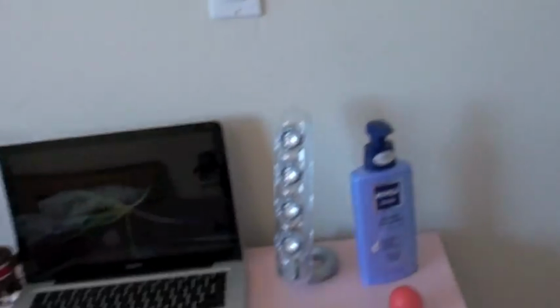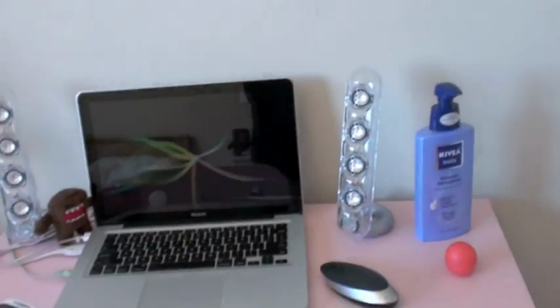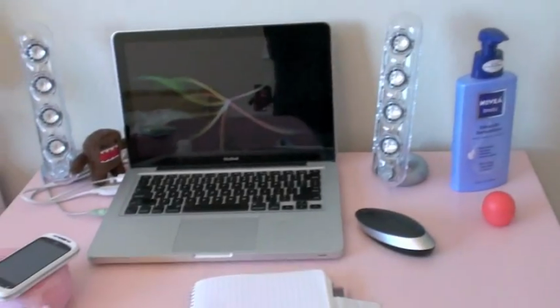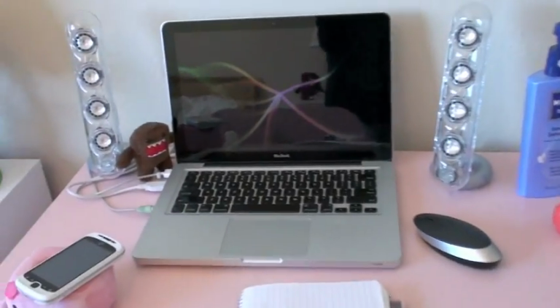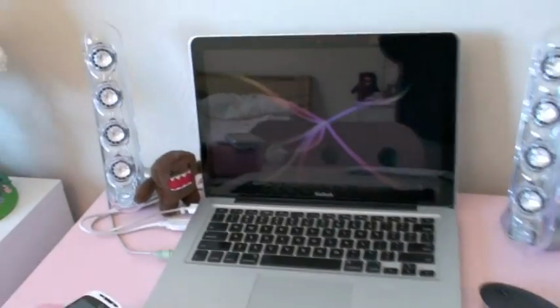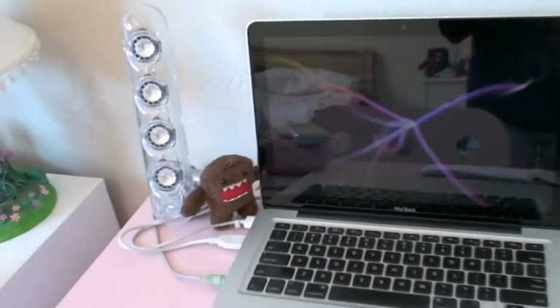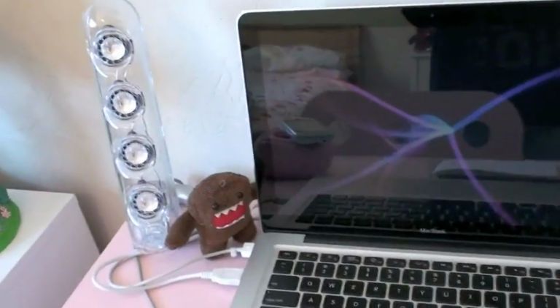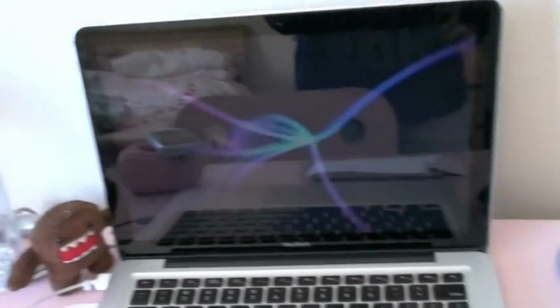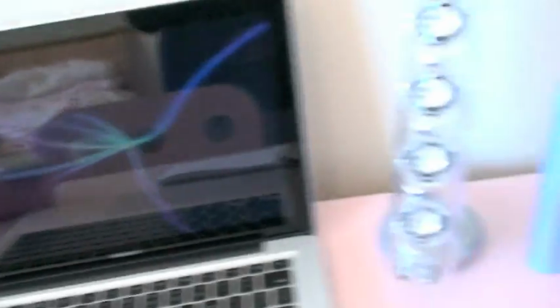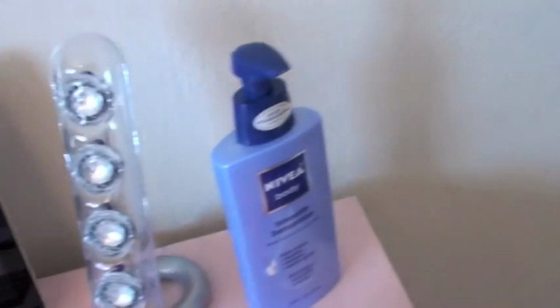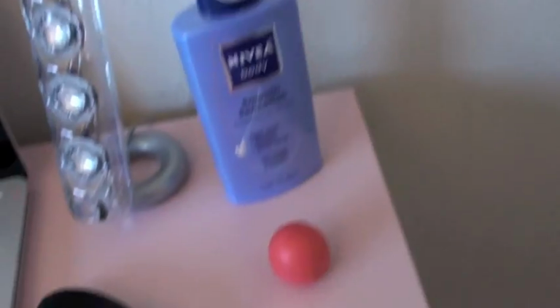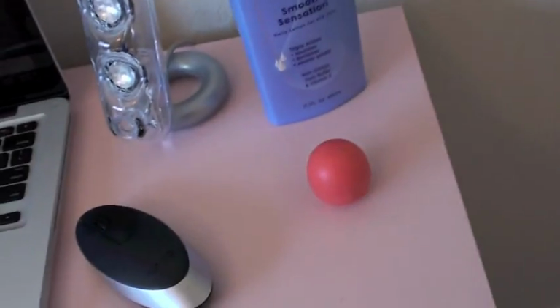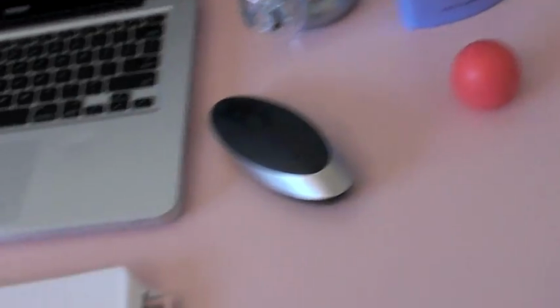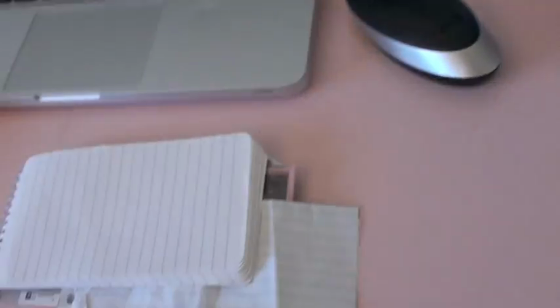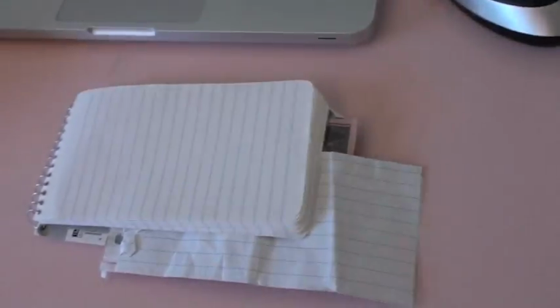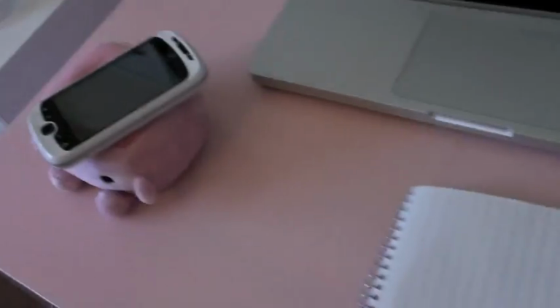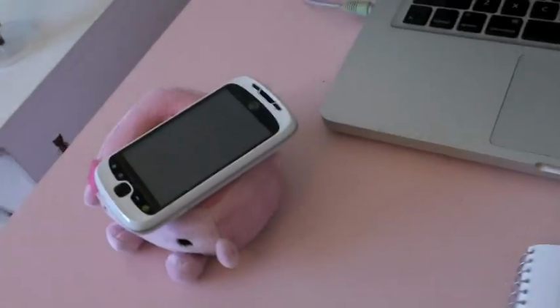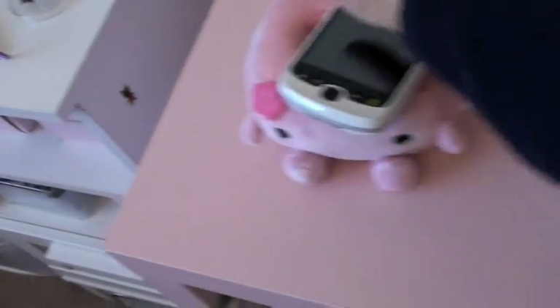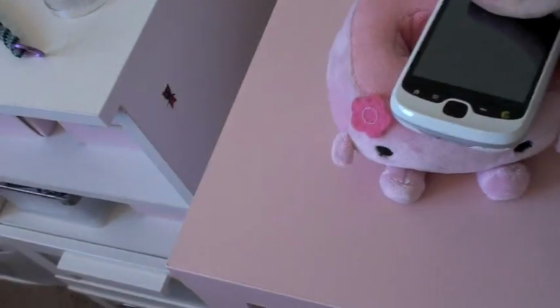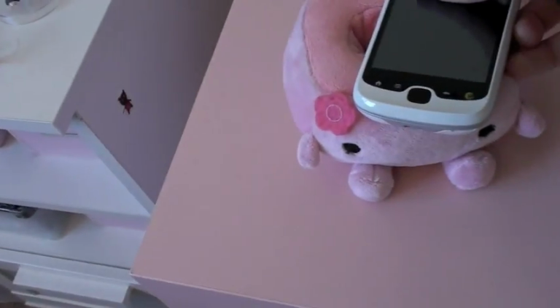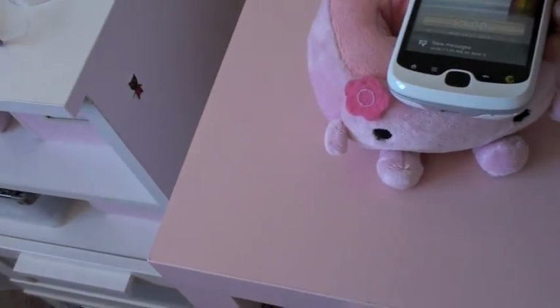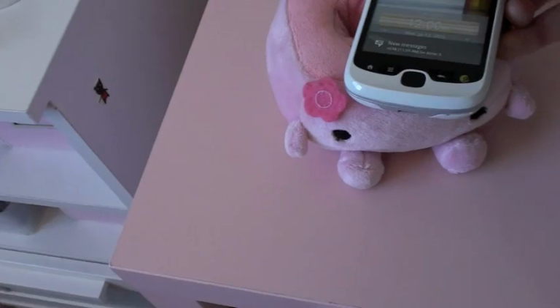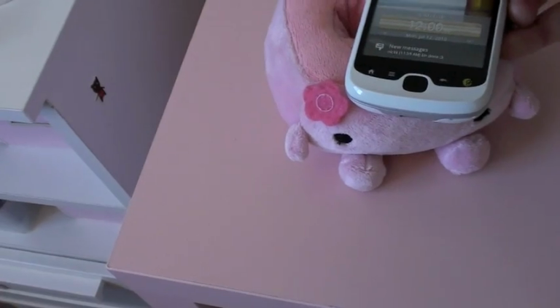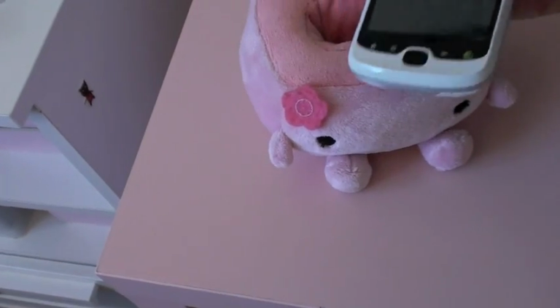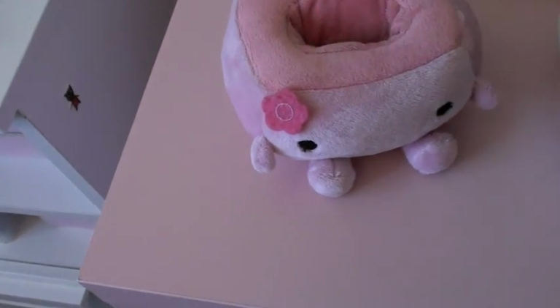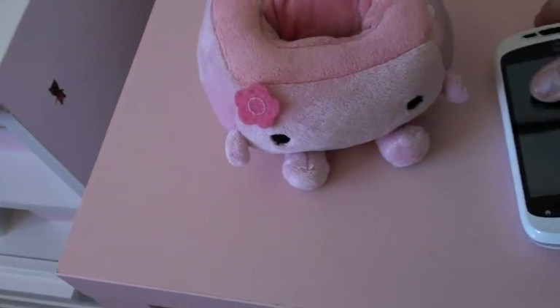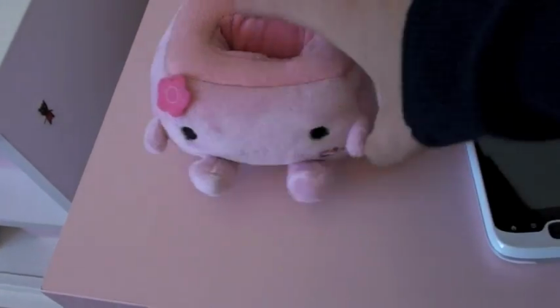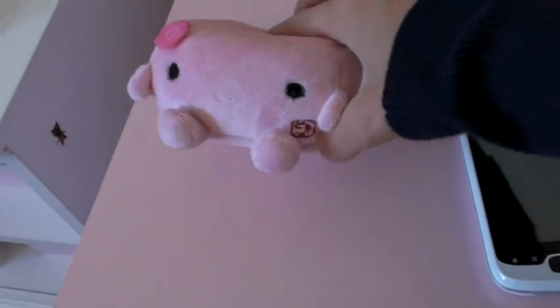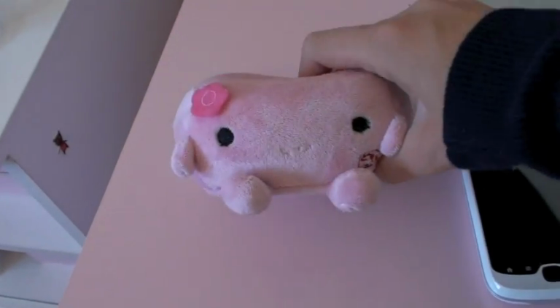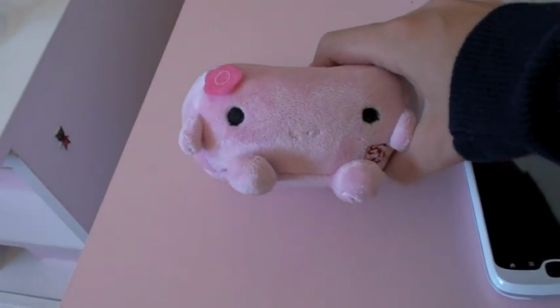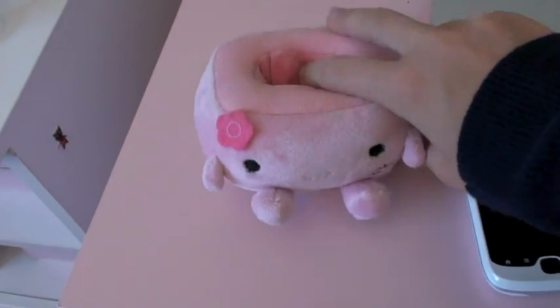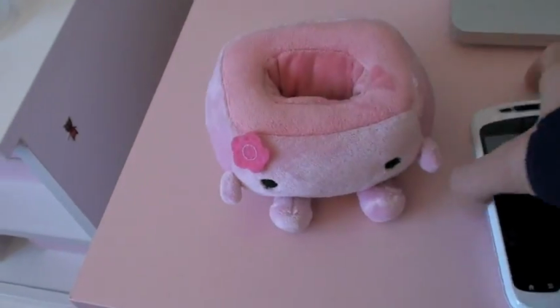Here's my desk. I've got a little Domo, speakers, computer, lotion, lip balm, notepad, my cell phone, and like a really cute little cell phone holder.